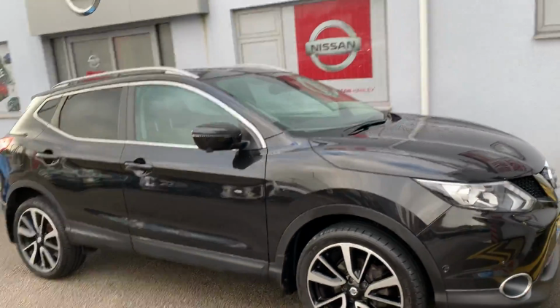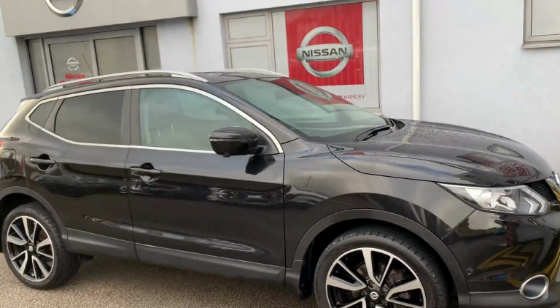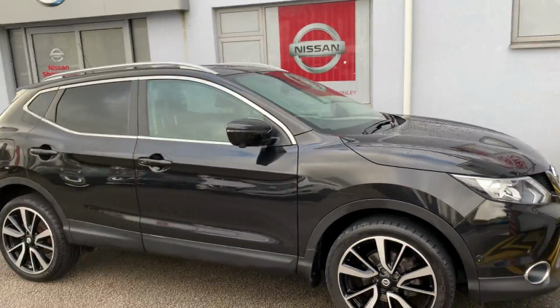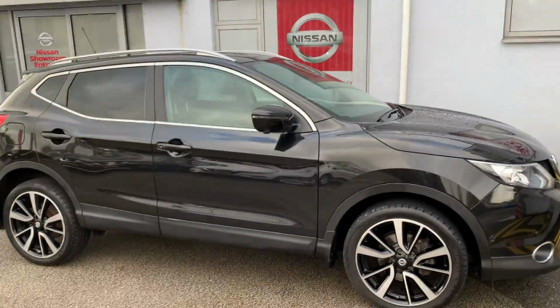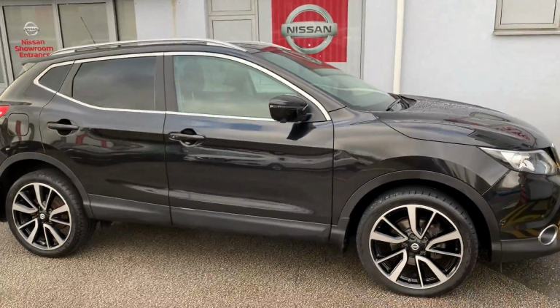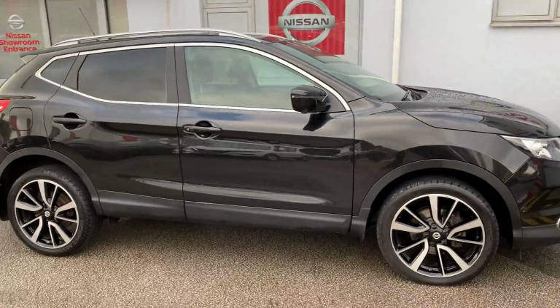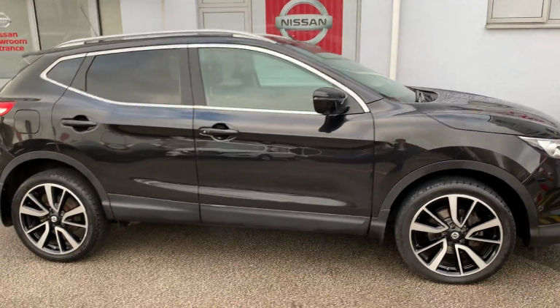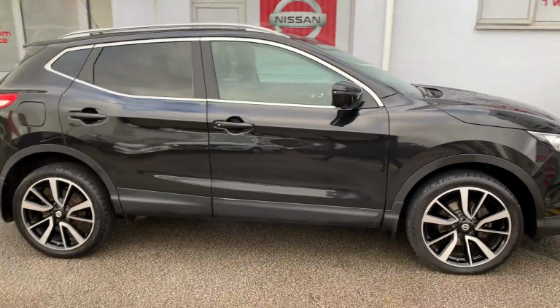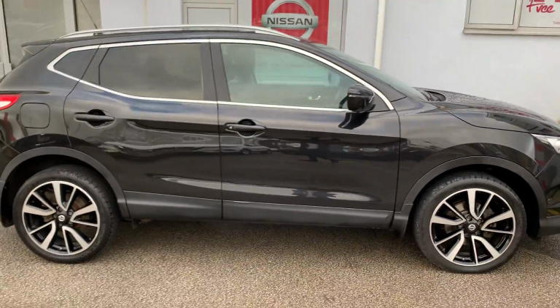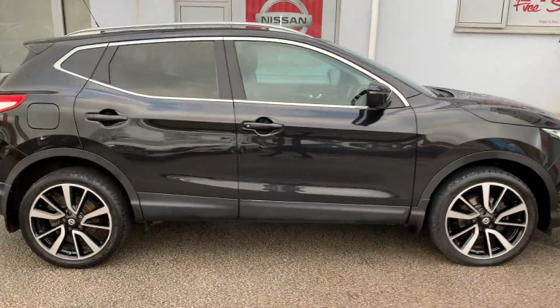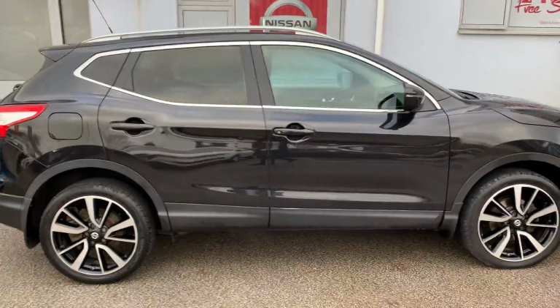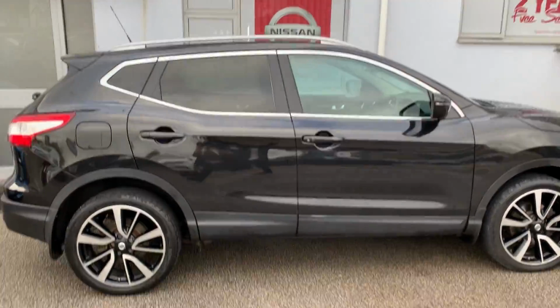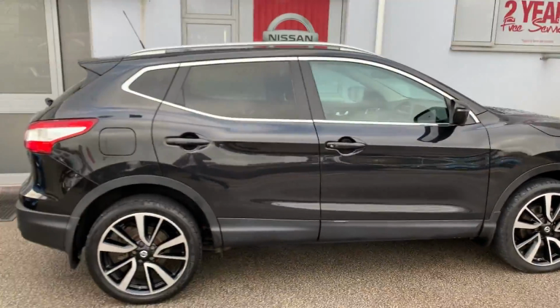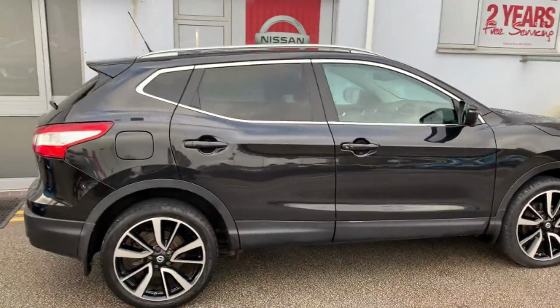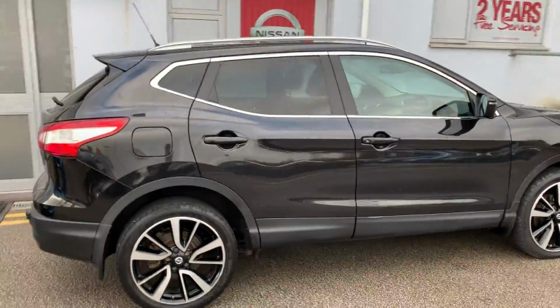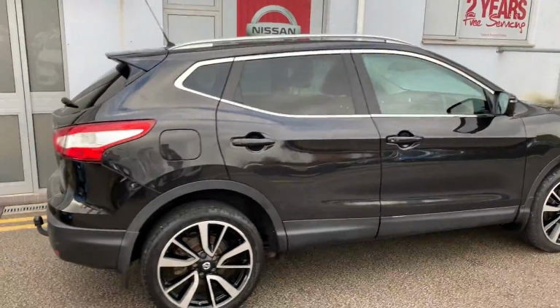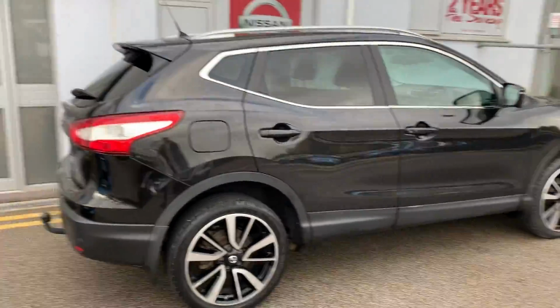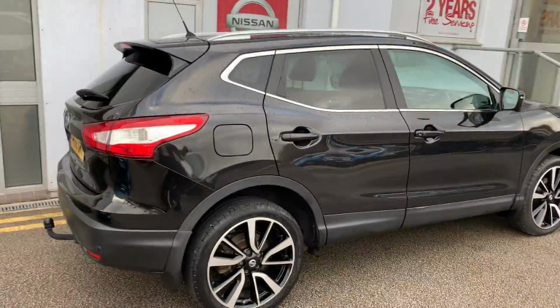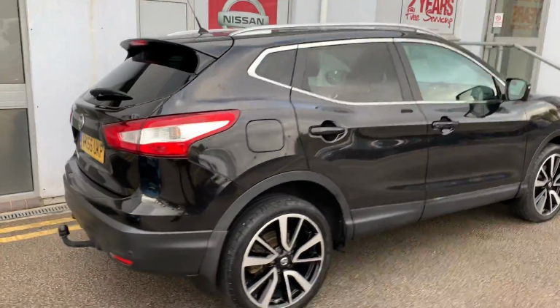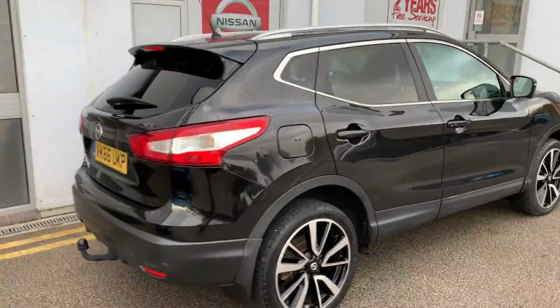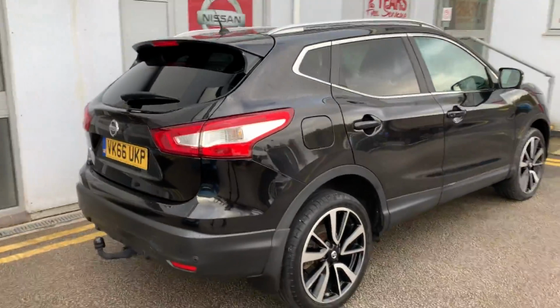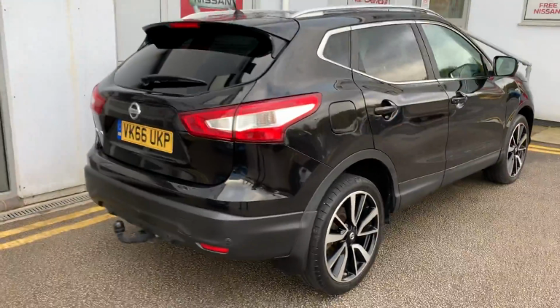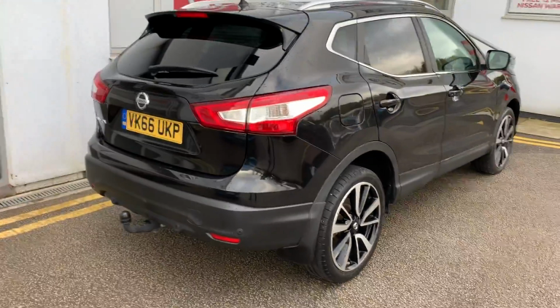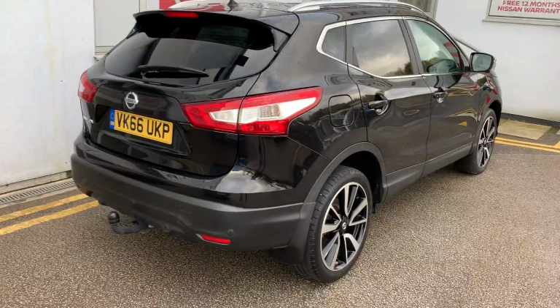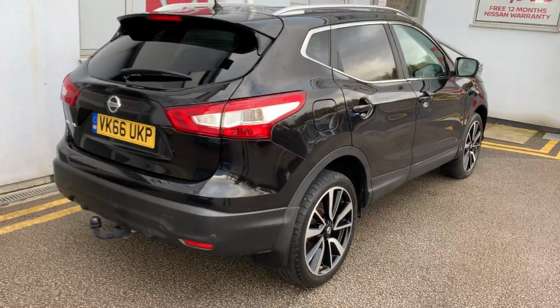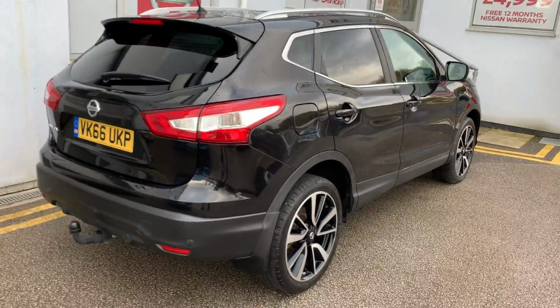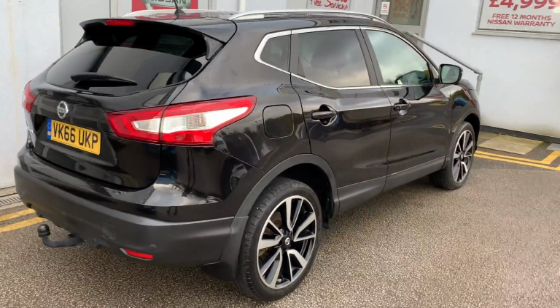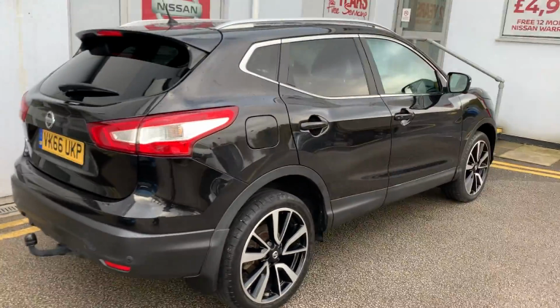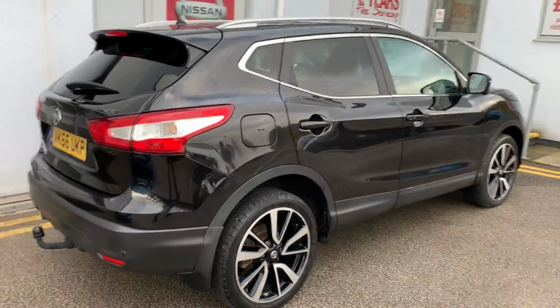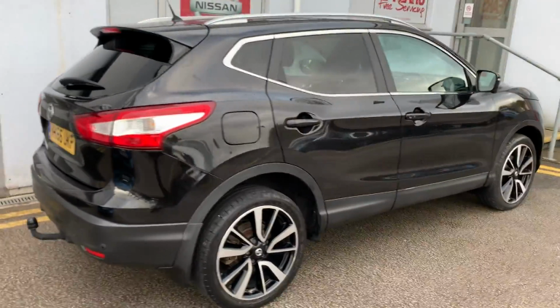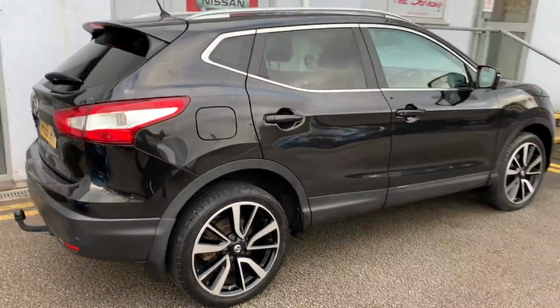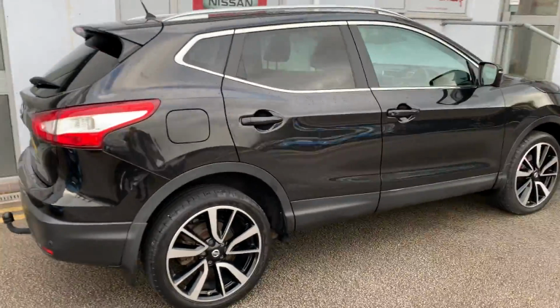This is a 1.6 DCi diesel engine. It's also four-wheel drive, which is very rare stock to get. It's a Tekna model, so it's top of the line.